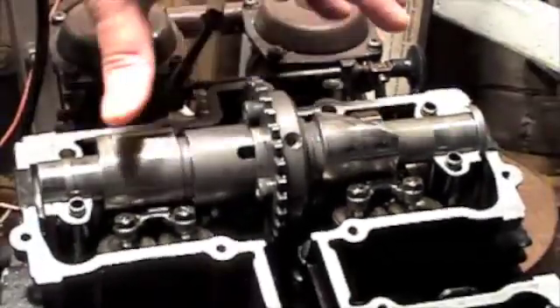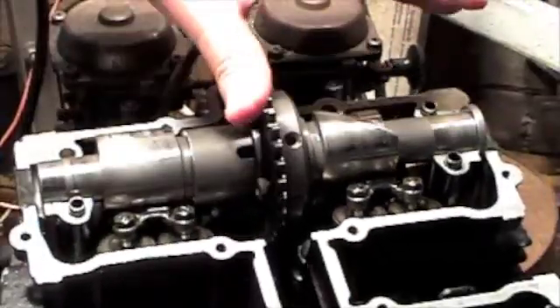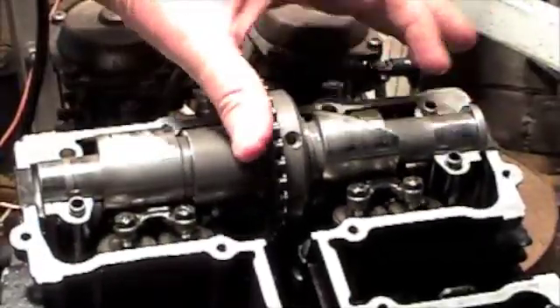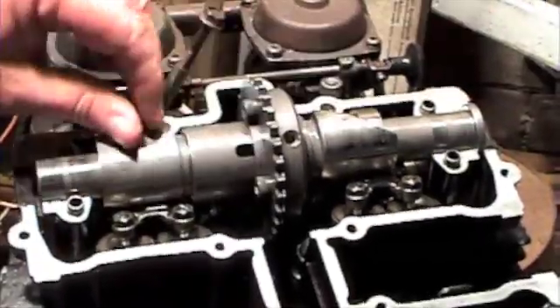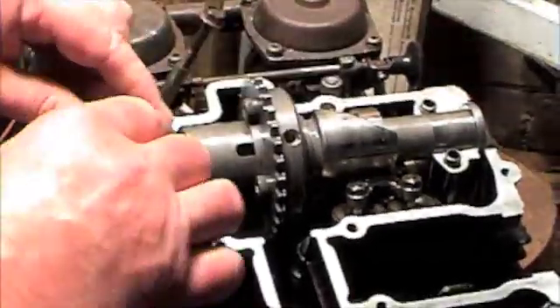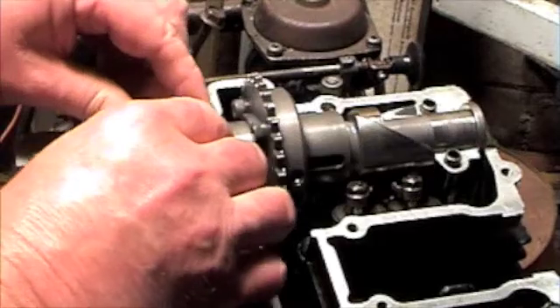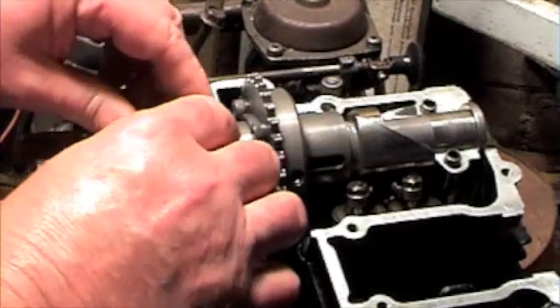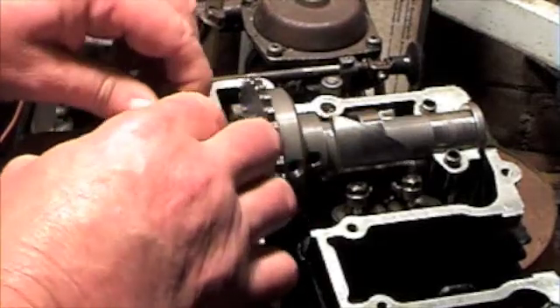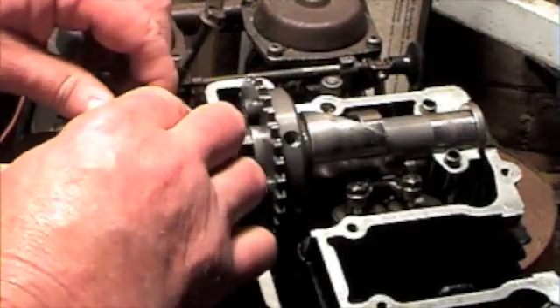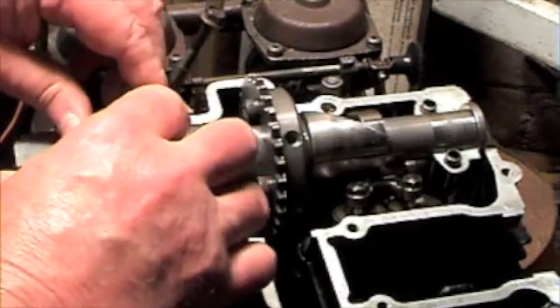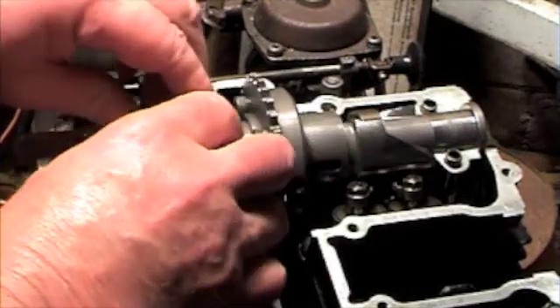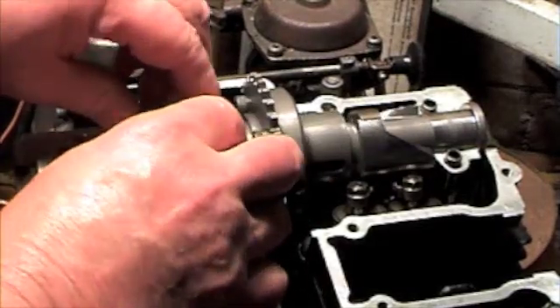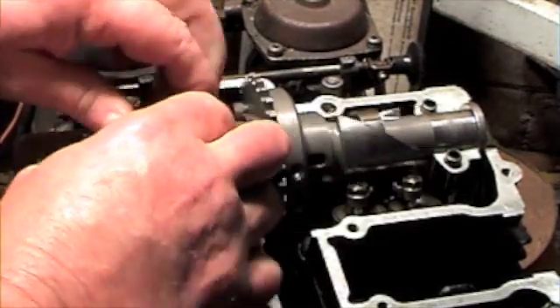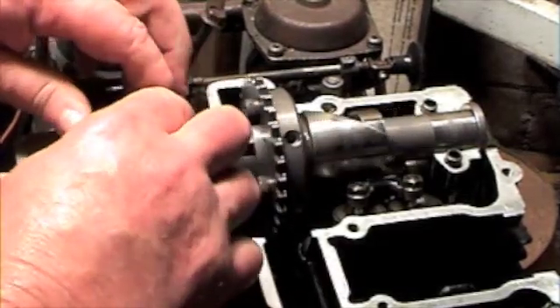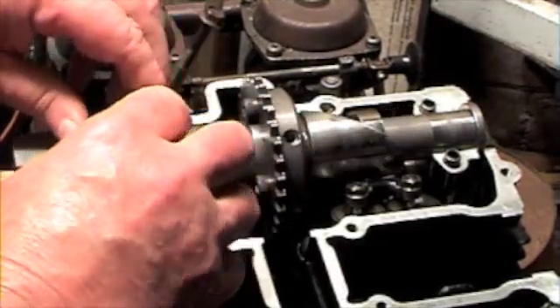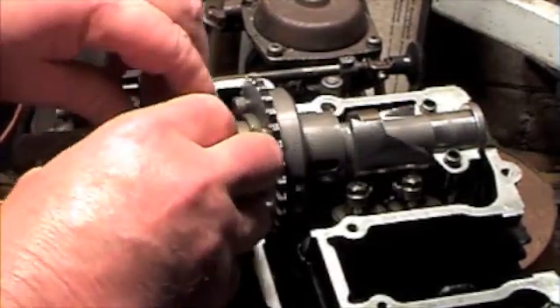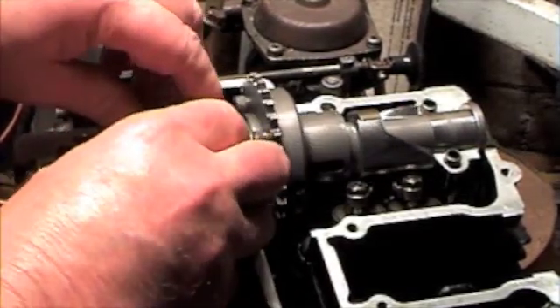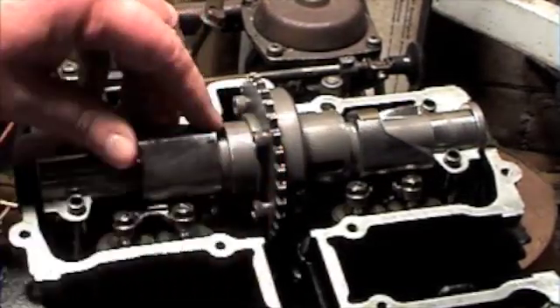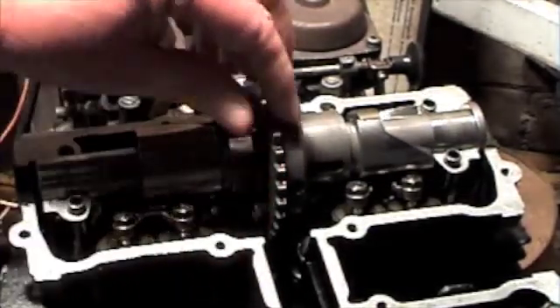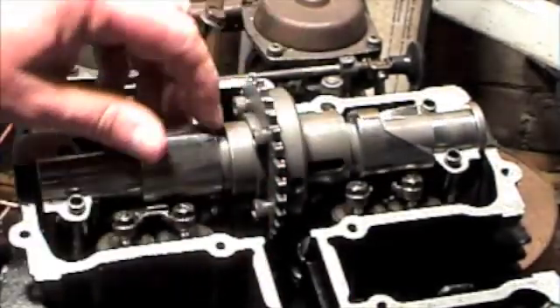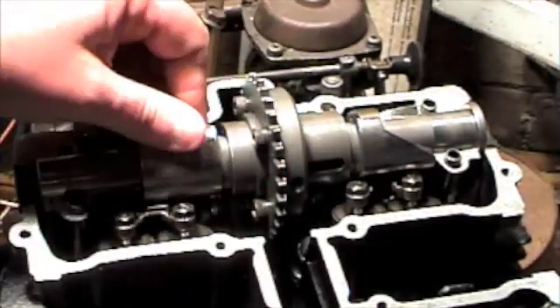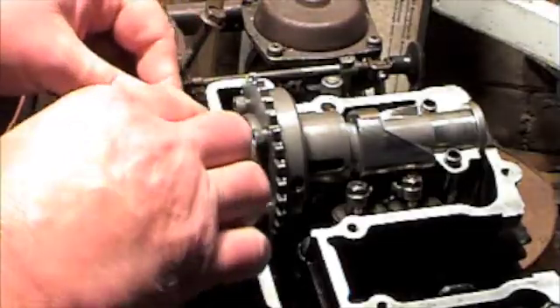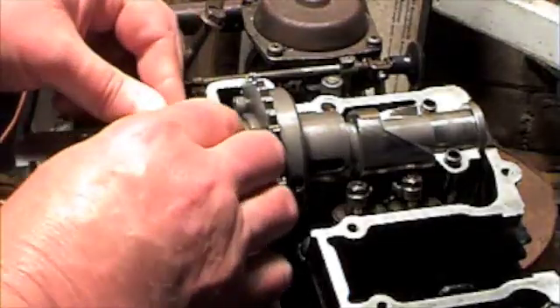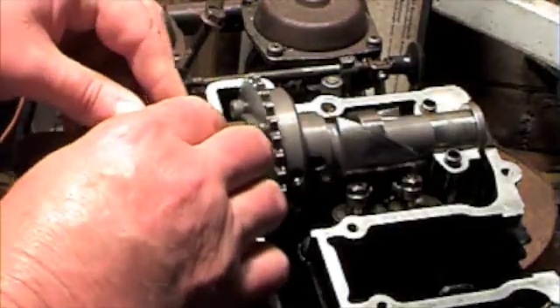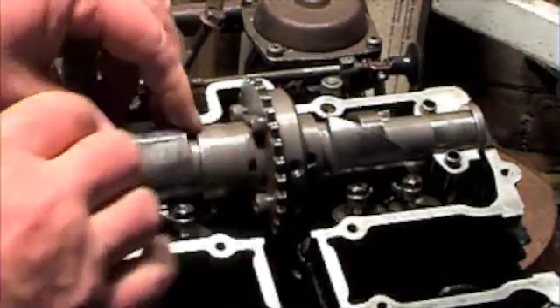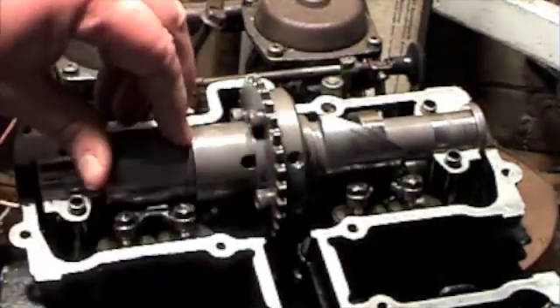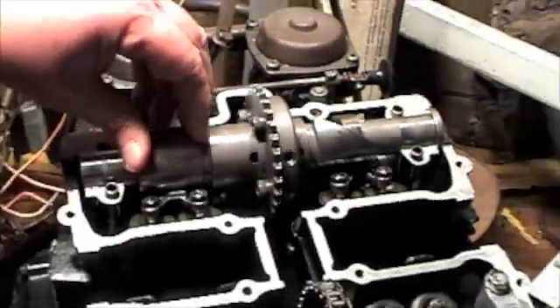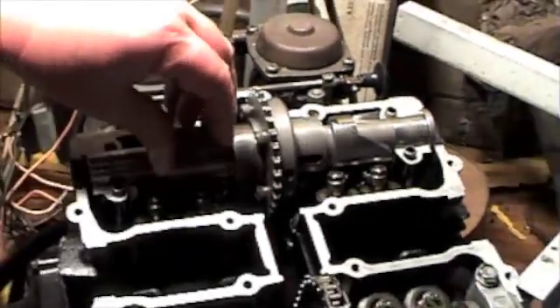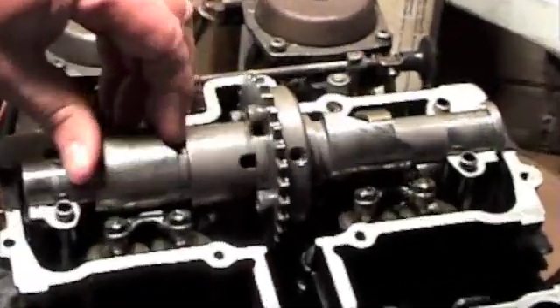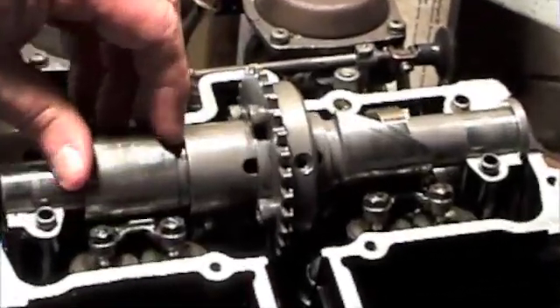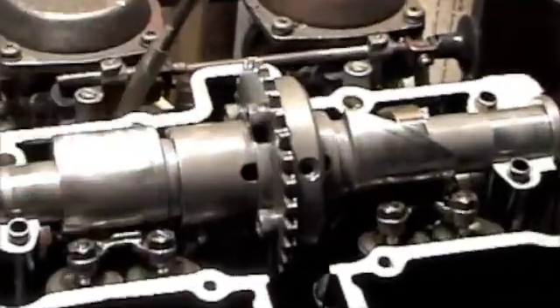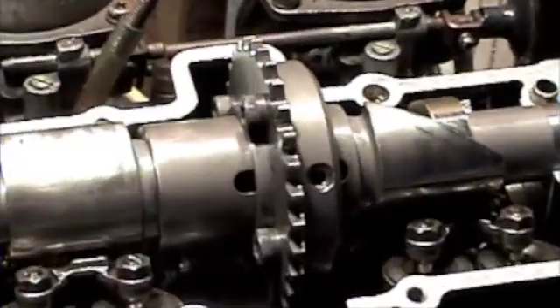Usually in a bigger engine, this movement can be a bit more. But even this 85 degrees has turned out to be a lot more than this engine can use for any purpose.